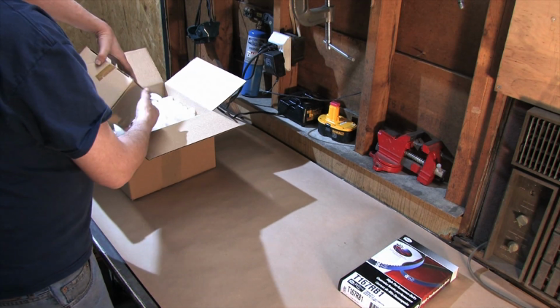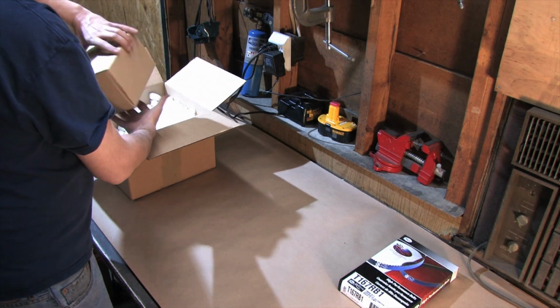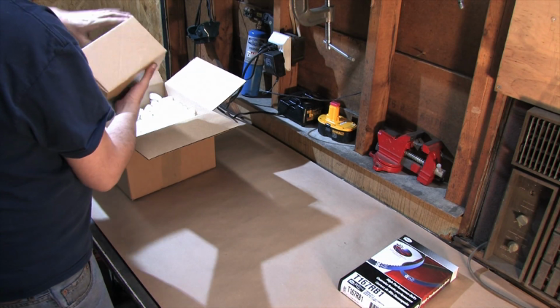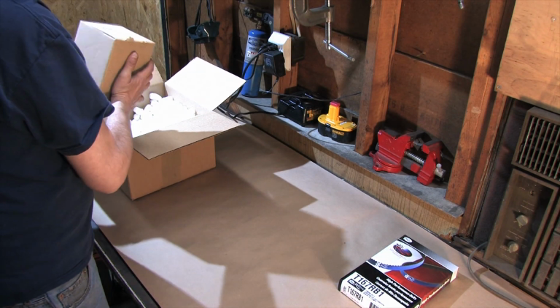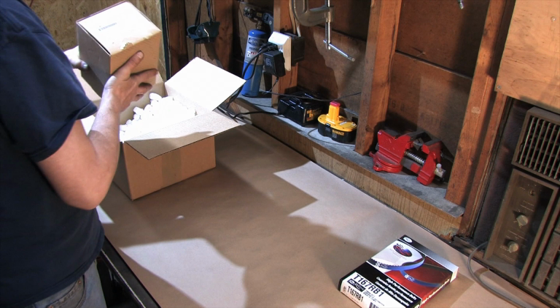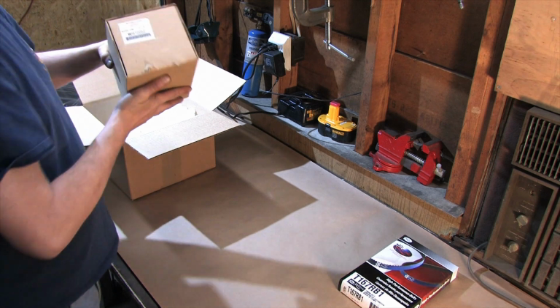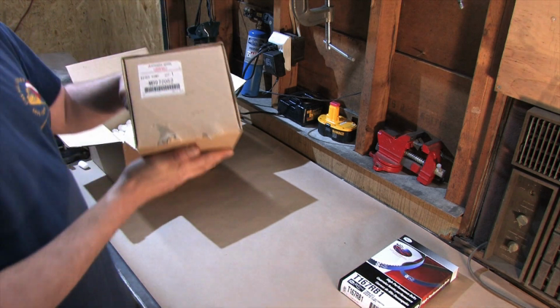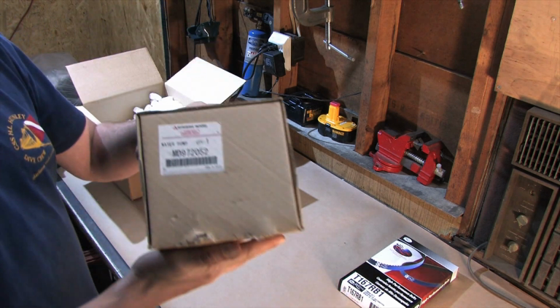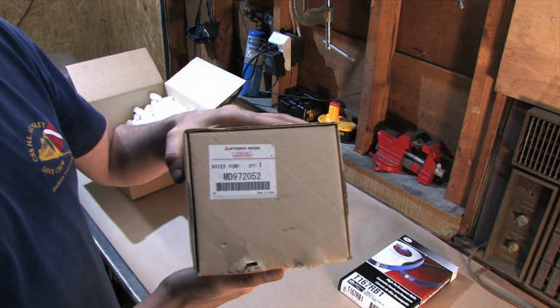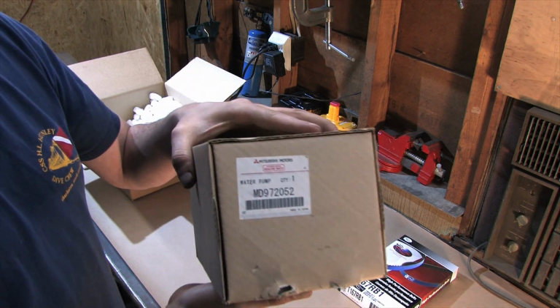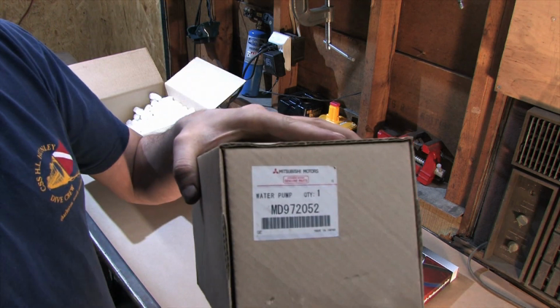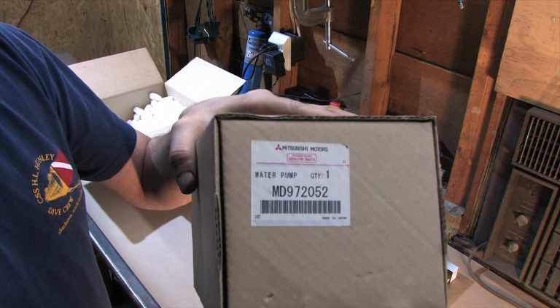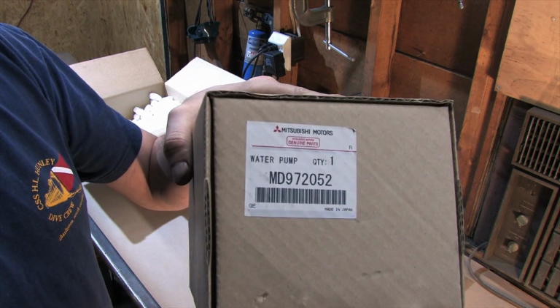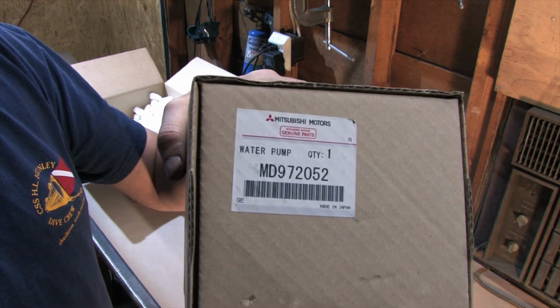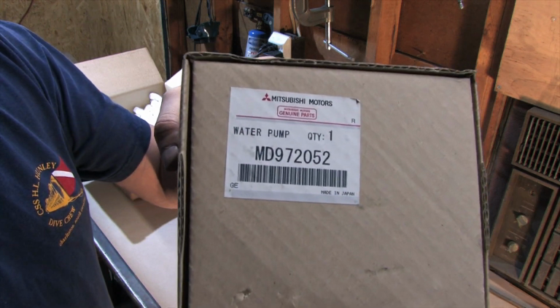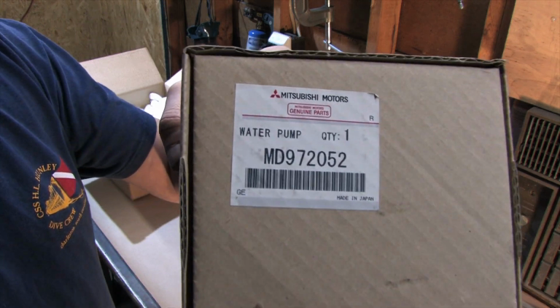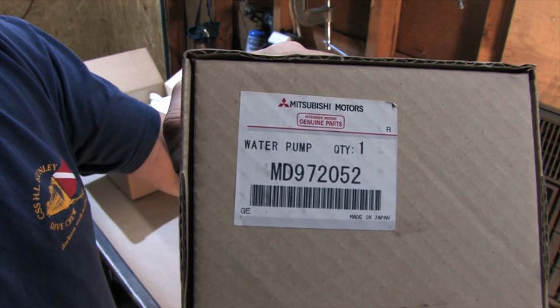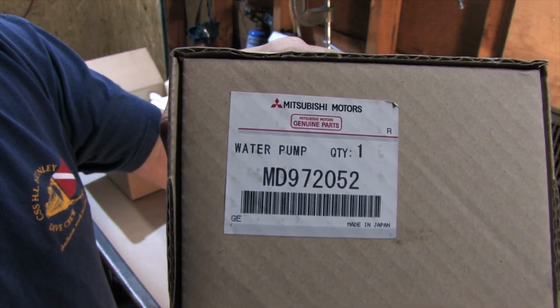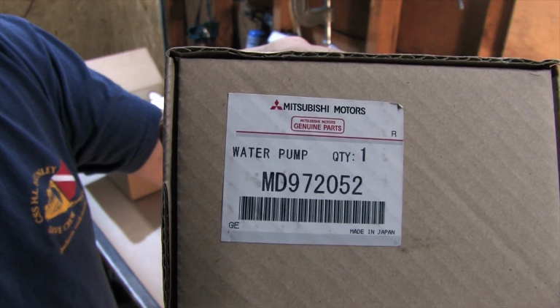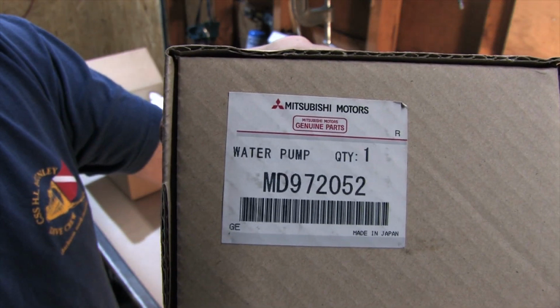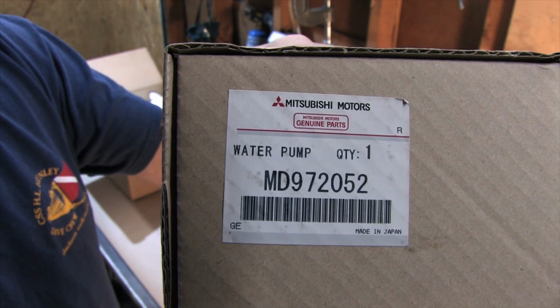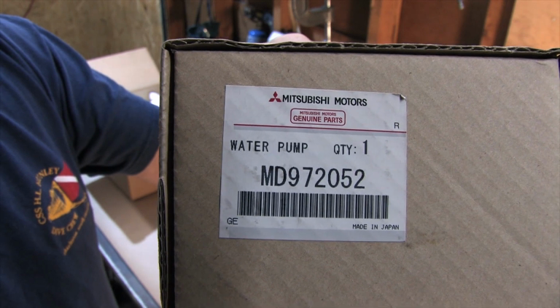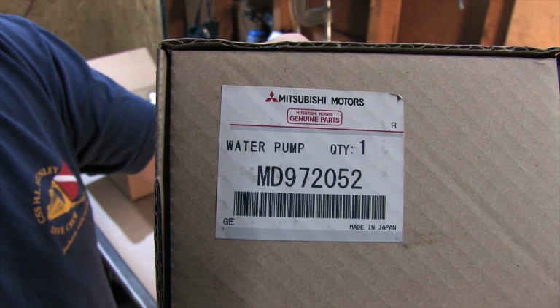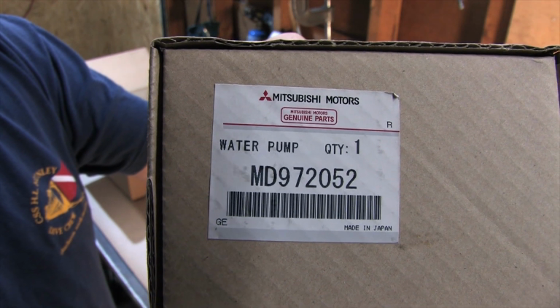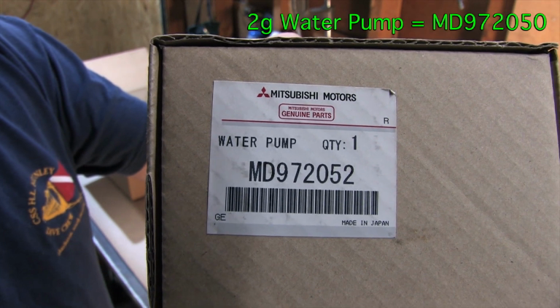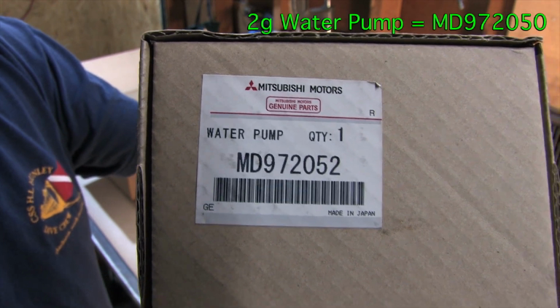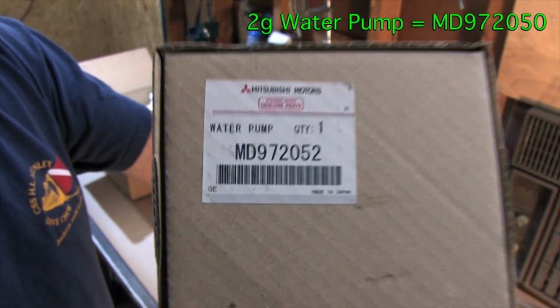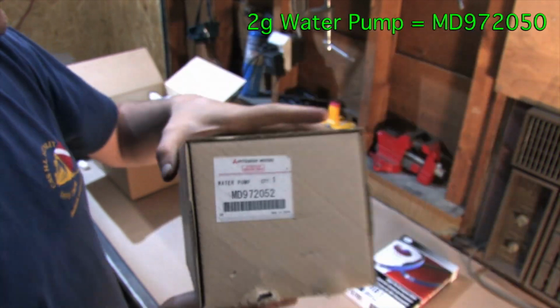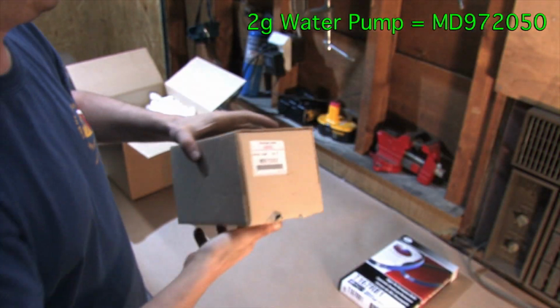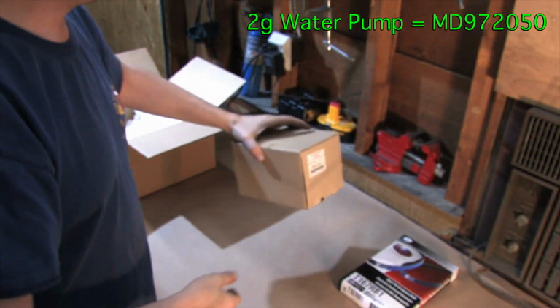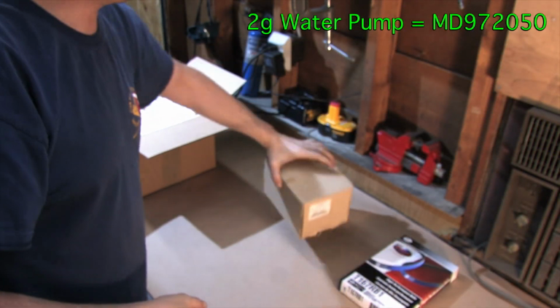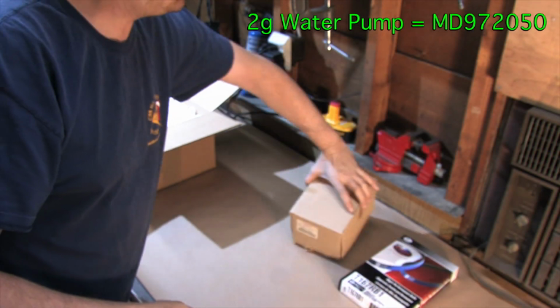Here we have a brand new water pump for a 1G. It doesn't matter if it's a turbo or a non-turbo — all the 1Gs use the same water pump. If you need one for a 2G, it's an MD972050.